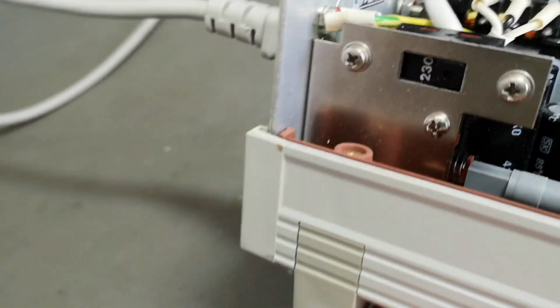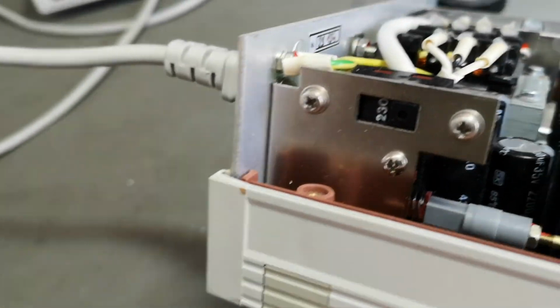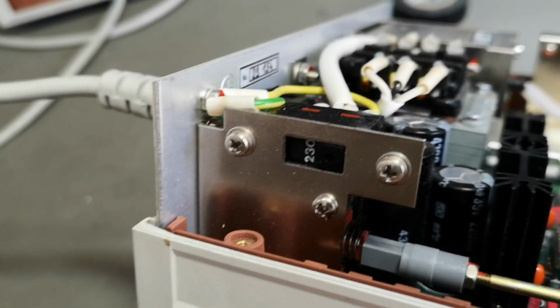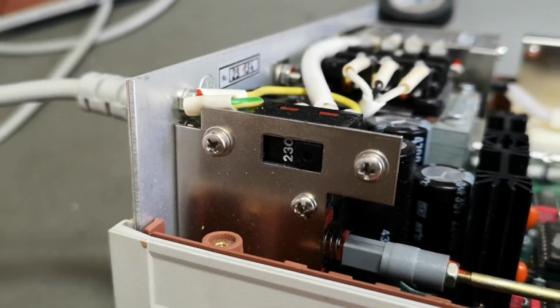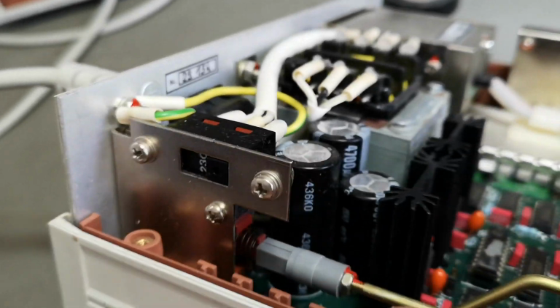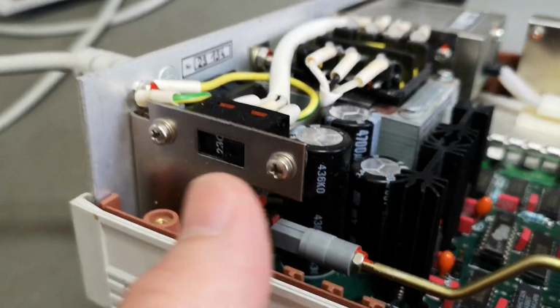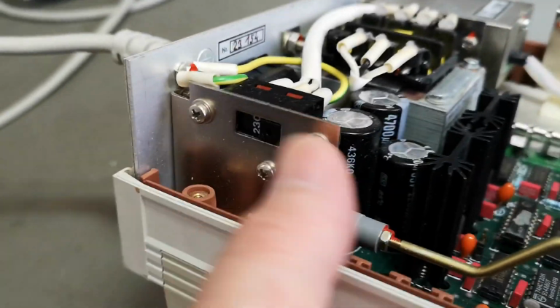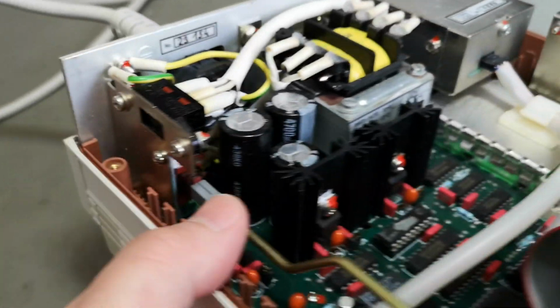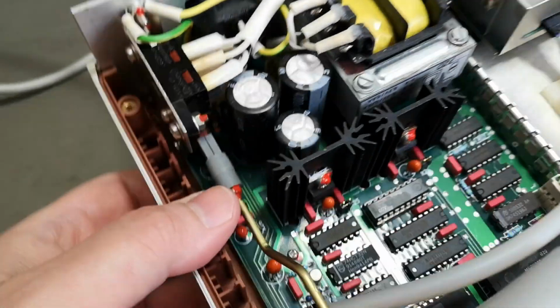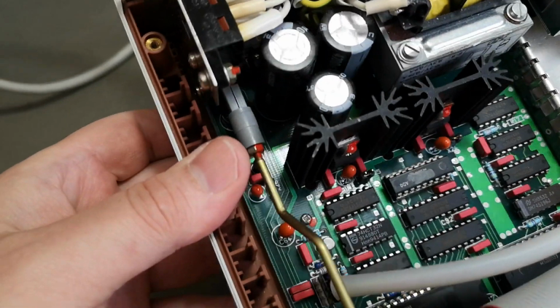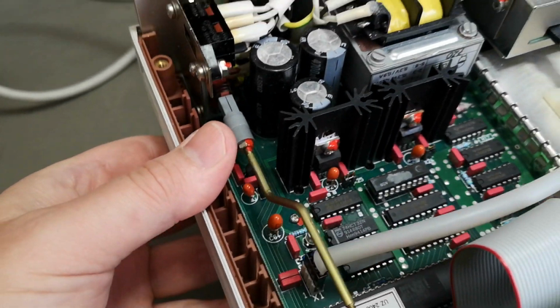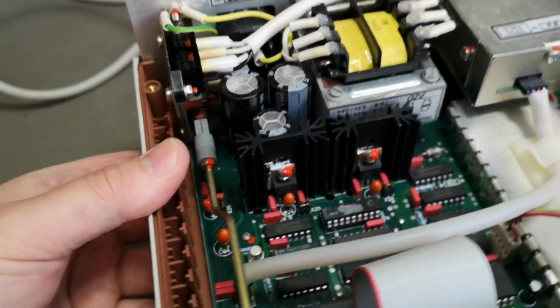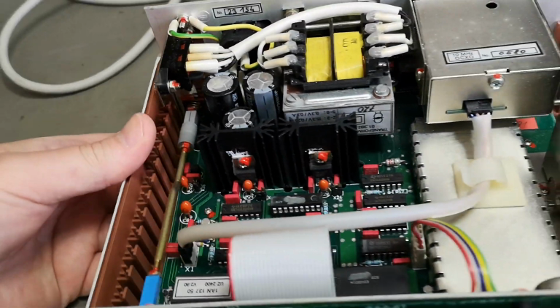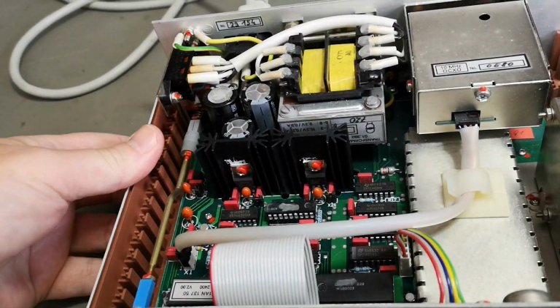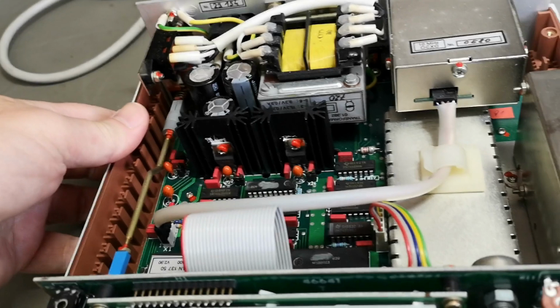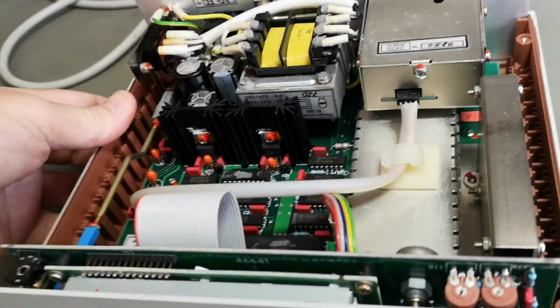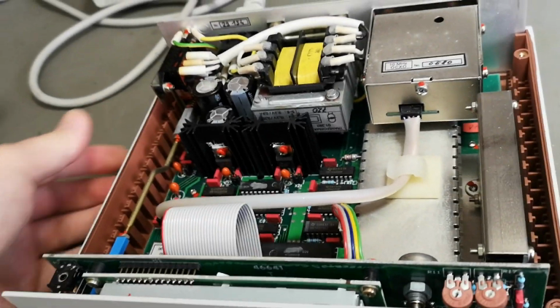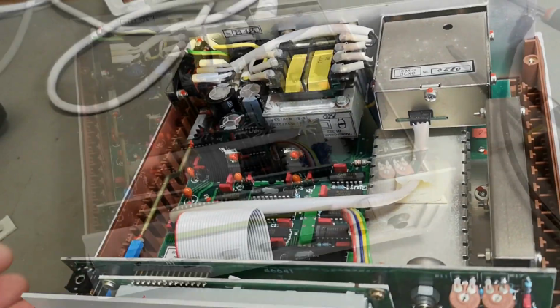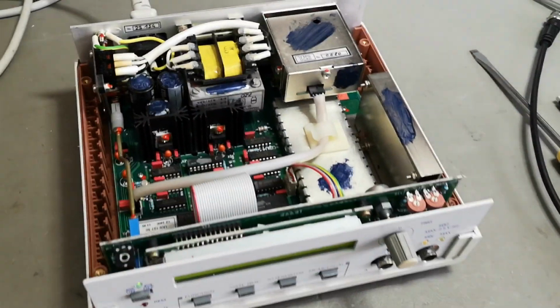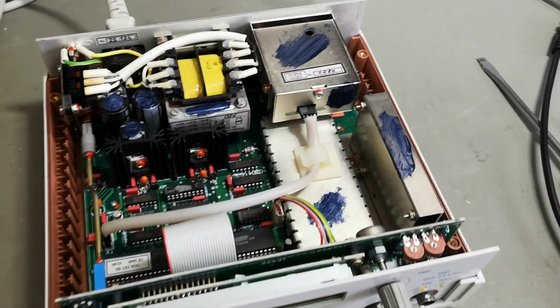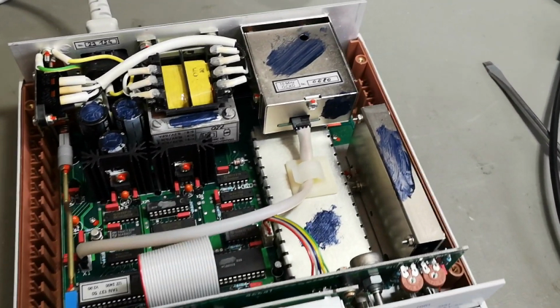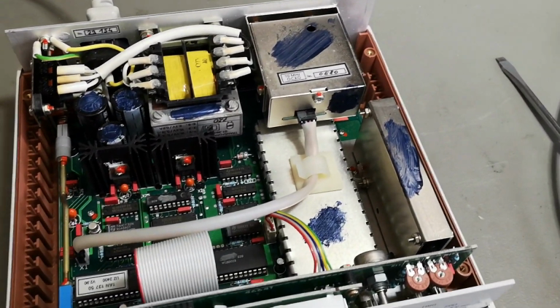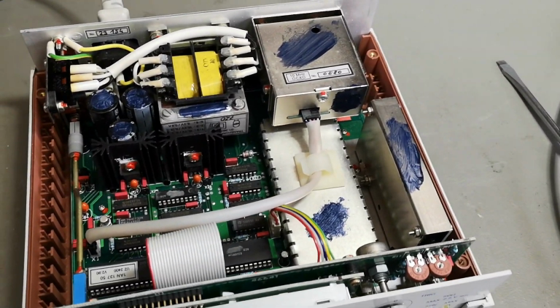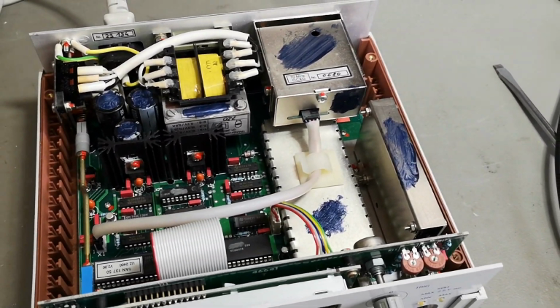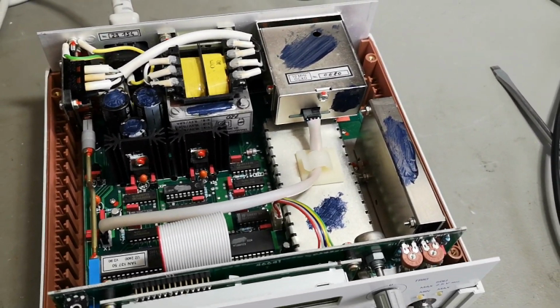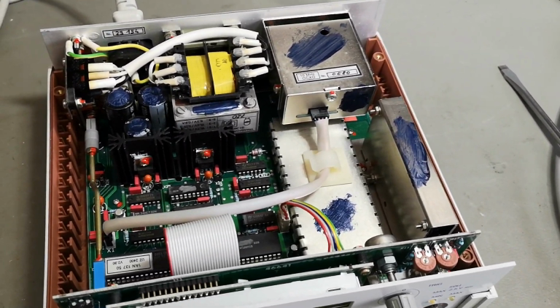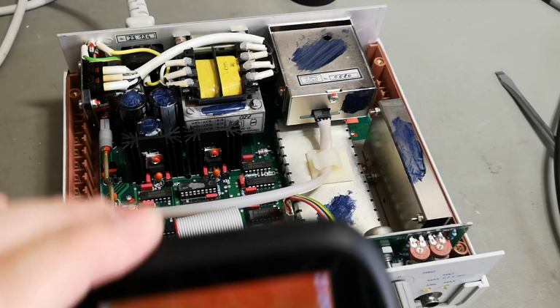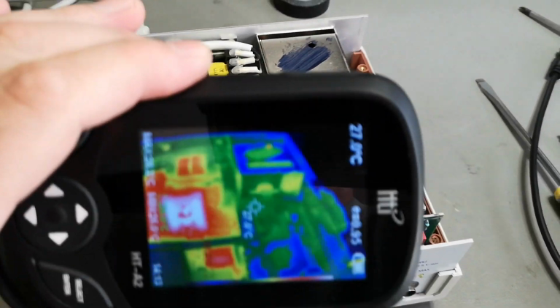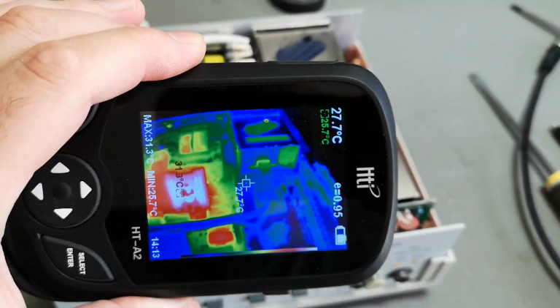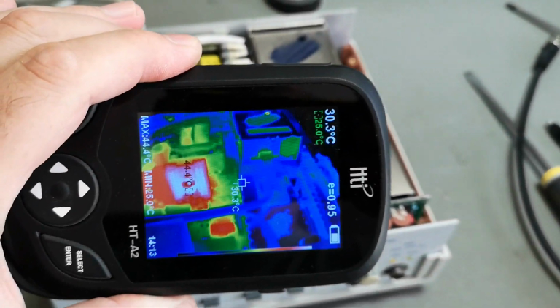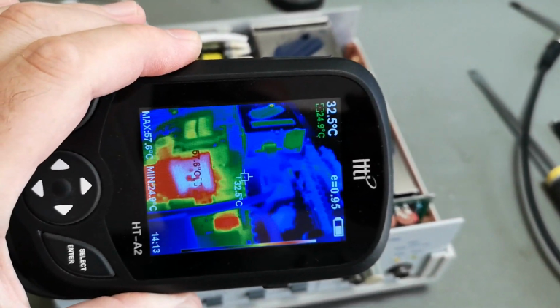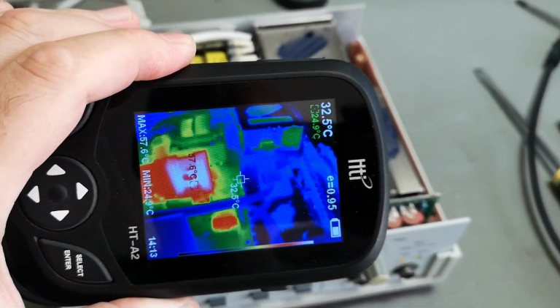There's also a mains voltage selector, which is pretty standard. Adding a bit of paint to the shiny components makes the thermal camera work much better.